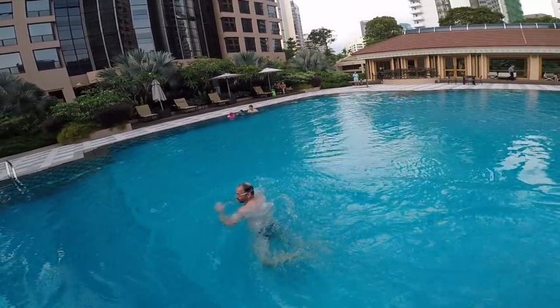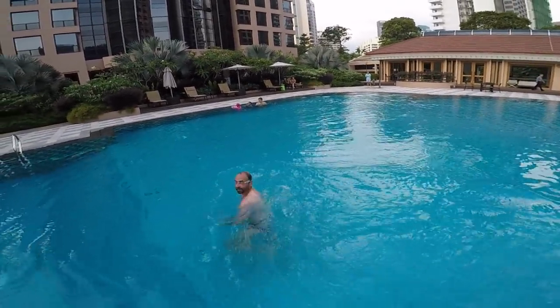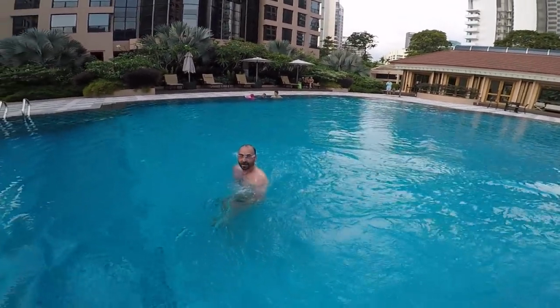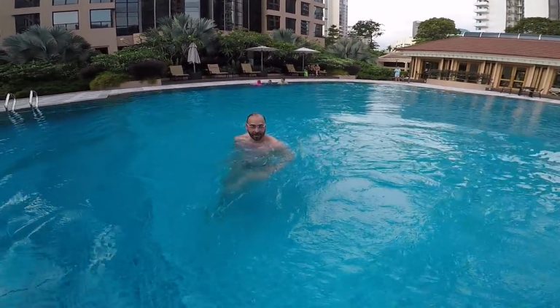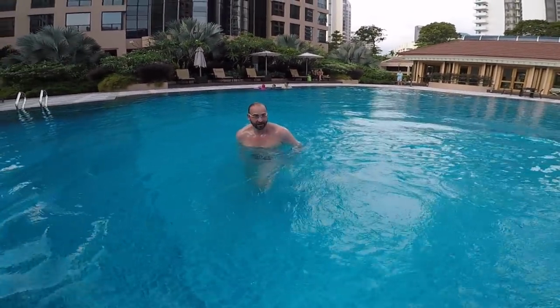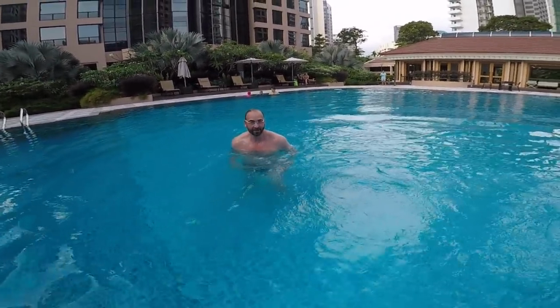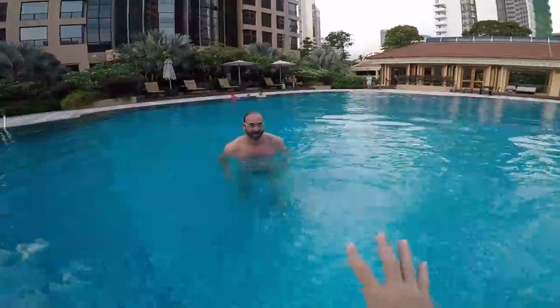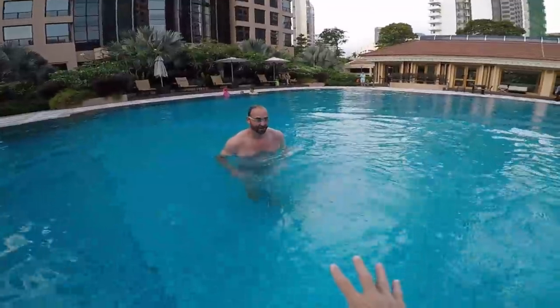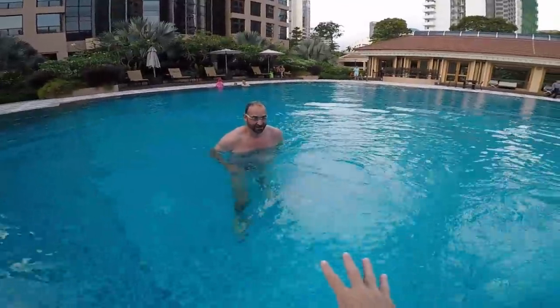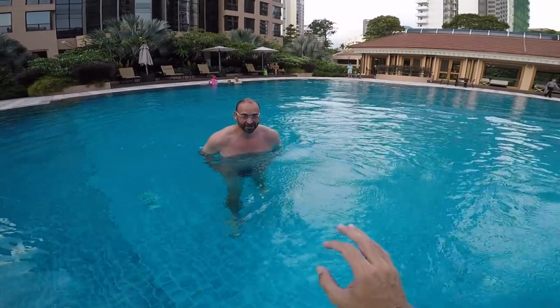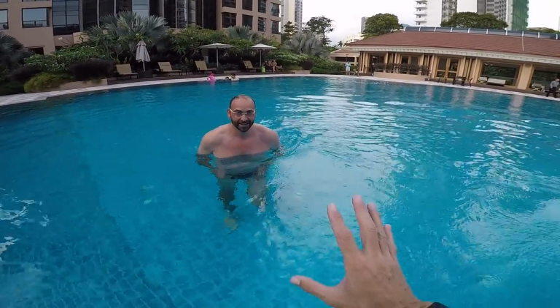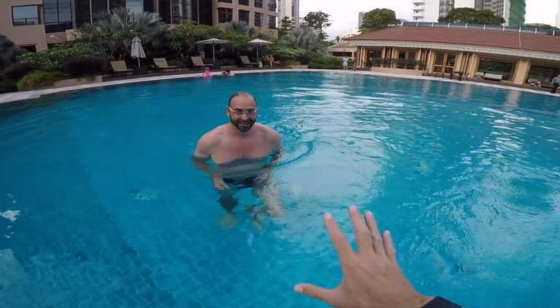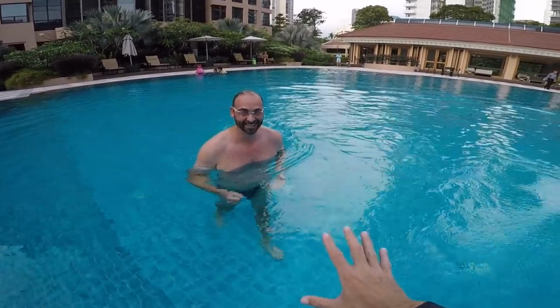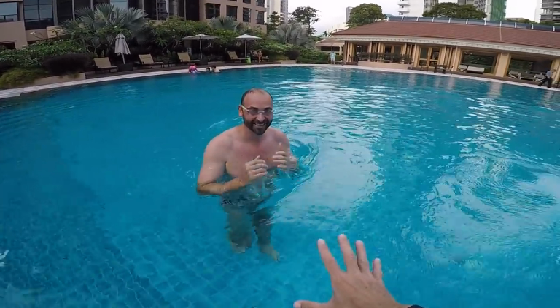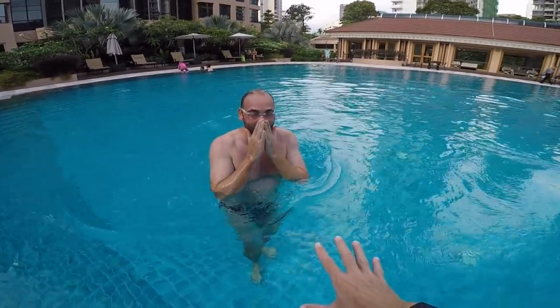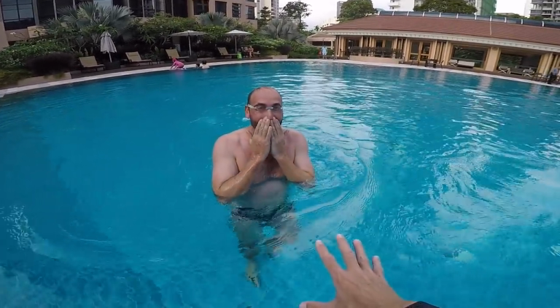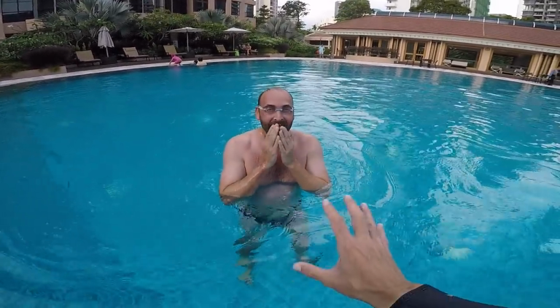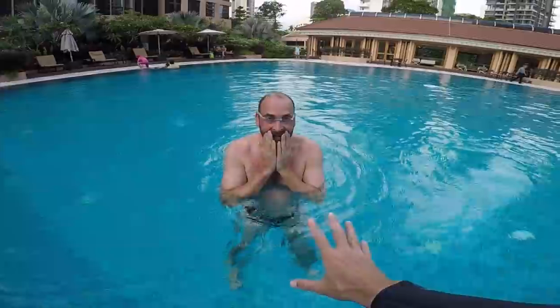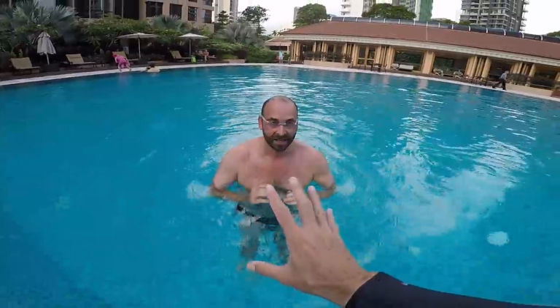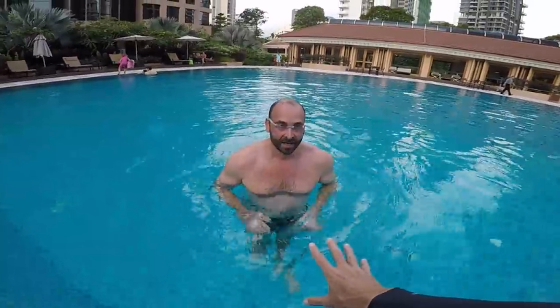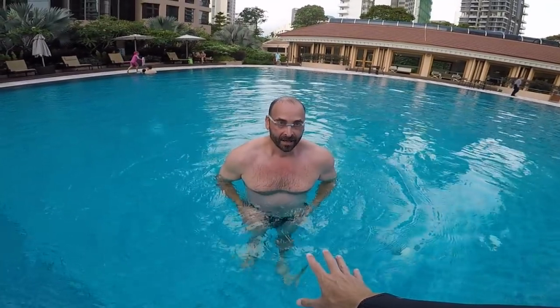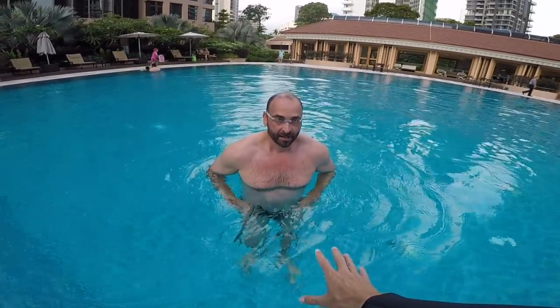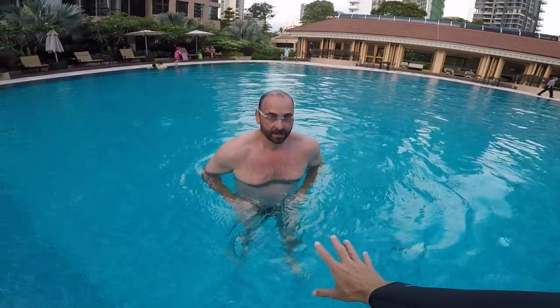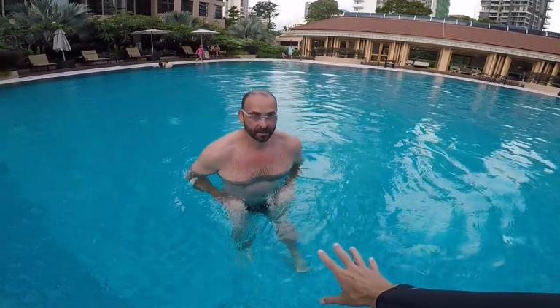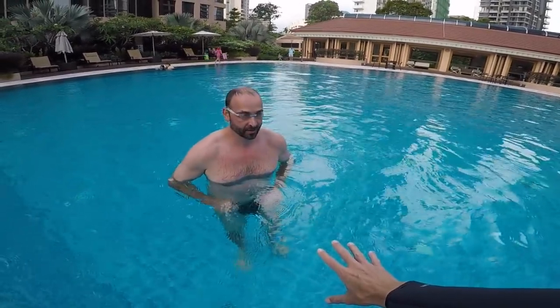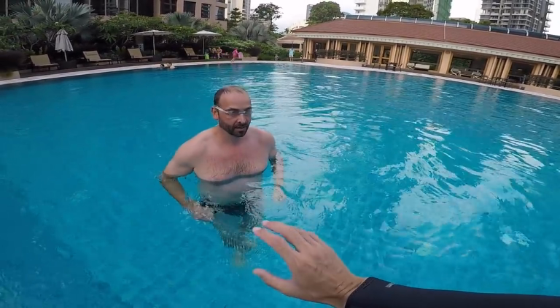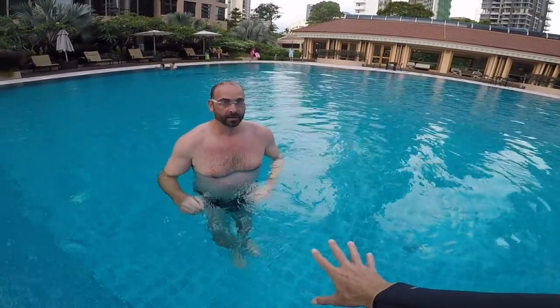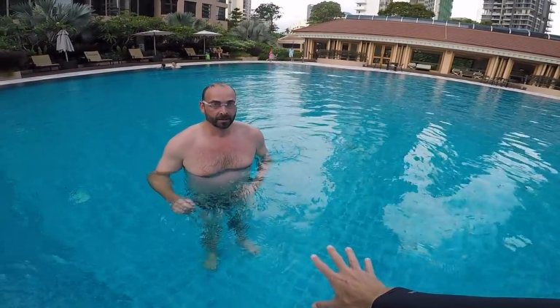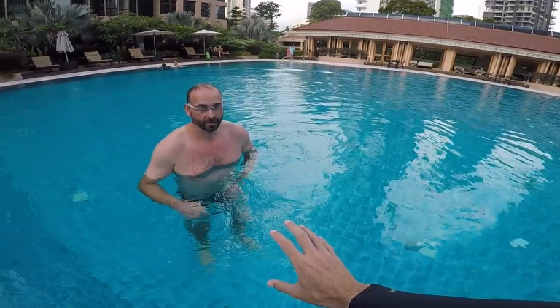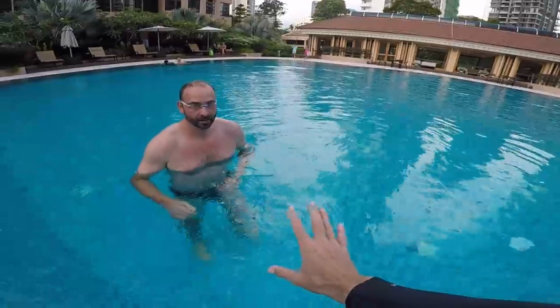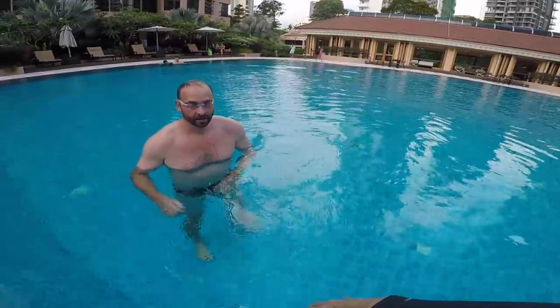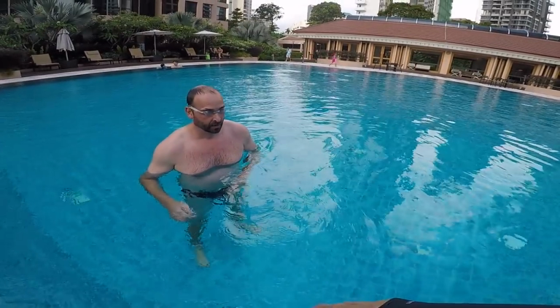Okay? You don't have to go so fast. Cool down, chill, easy. Do it again one more time at your own speed — don't try to go fast so I can have a better look.